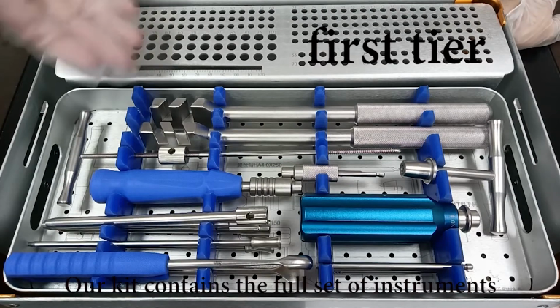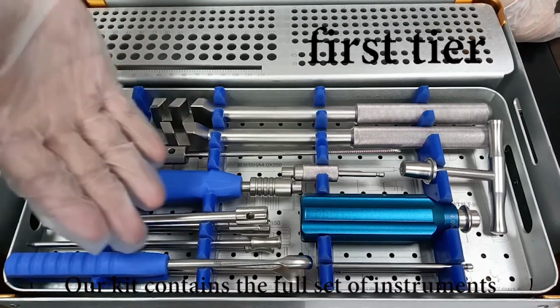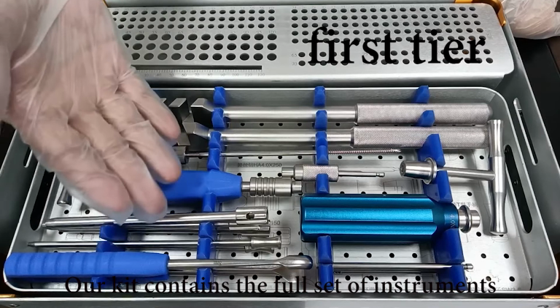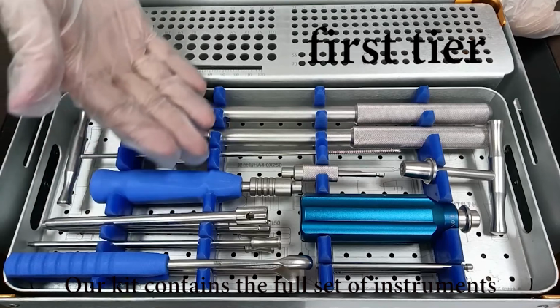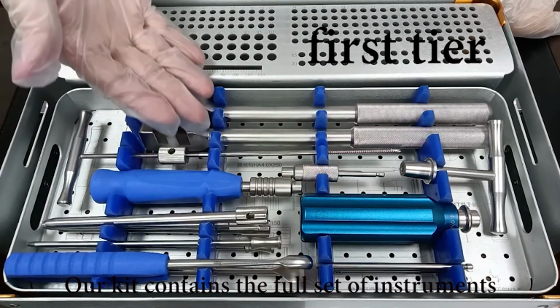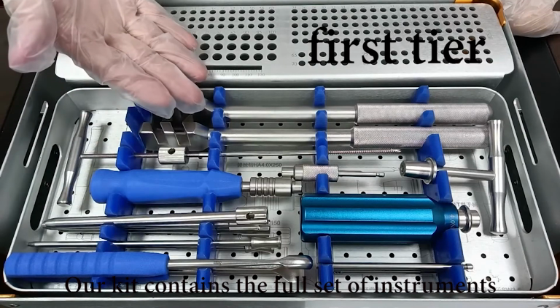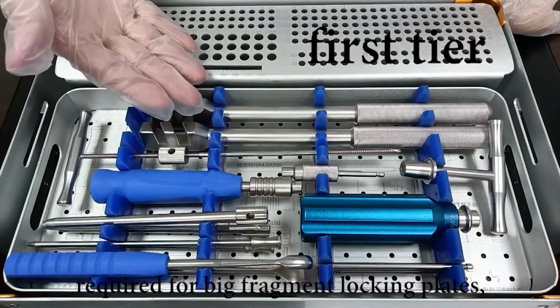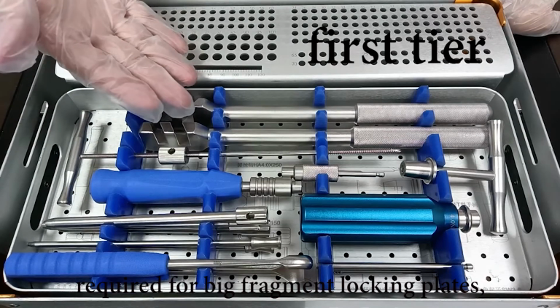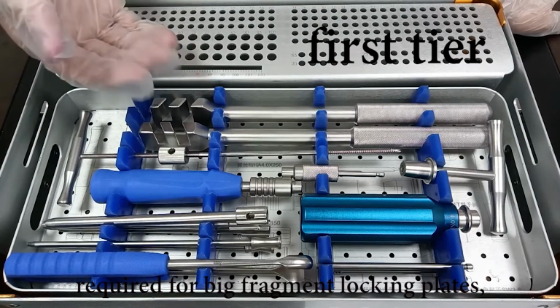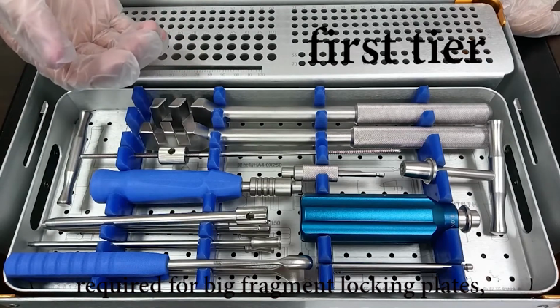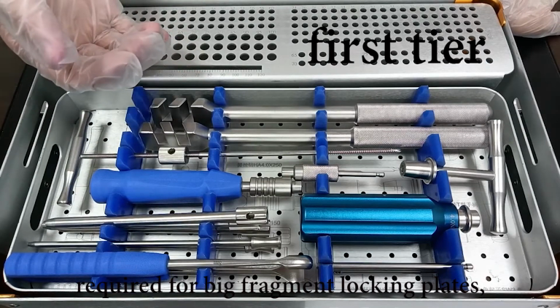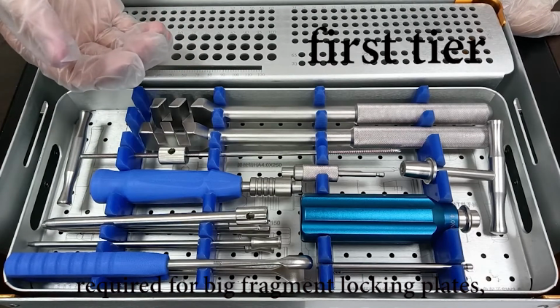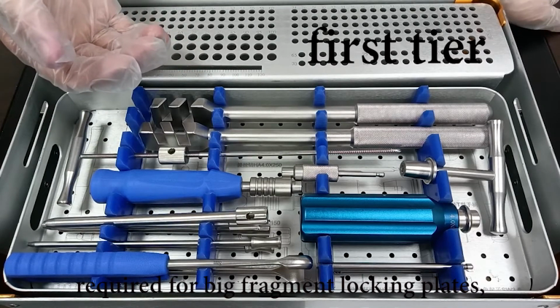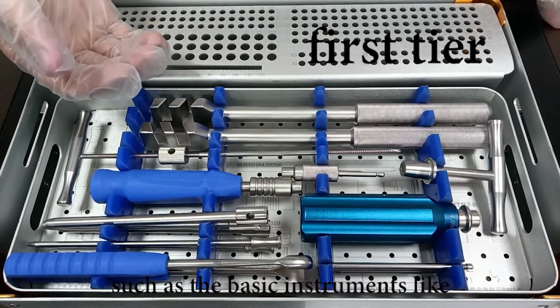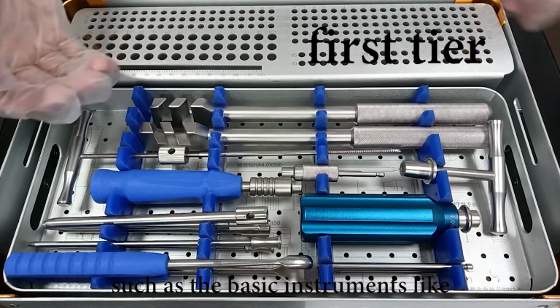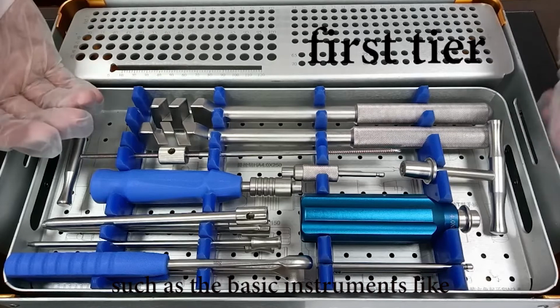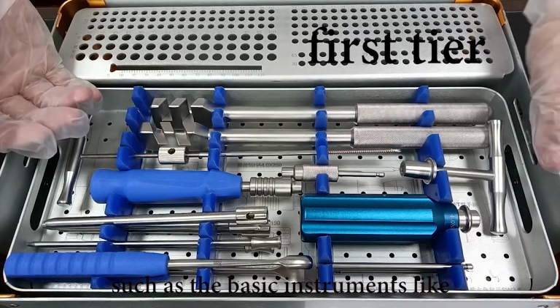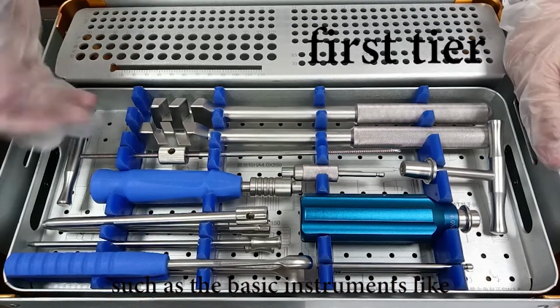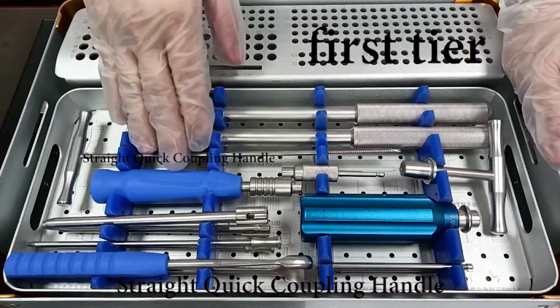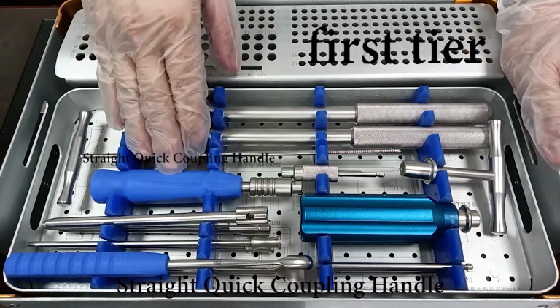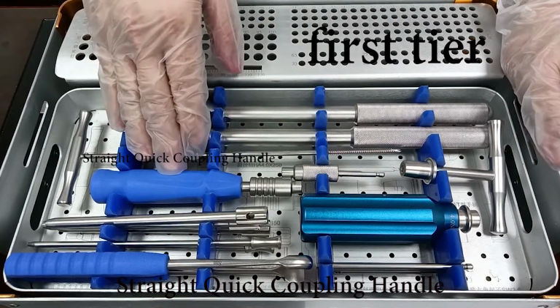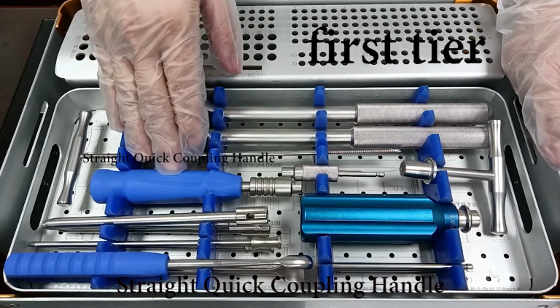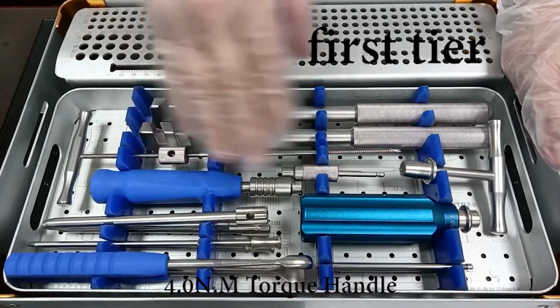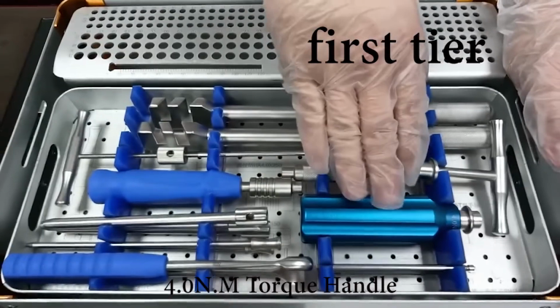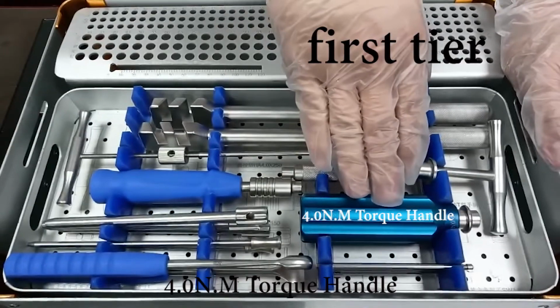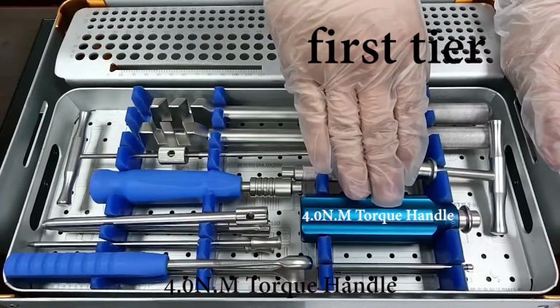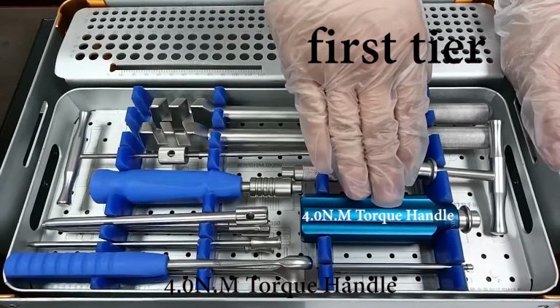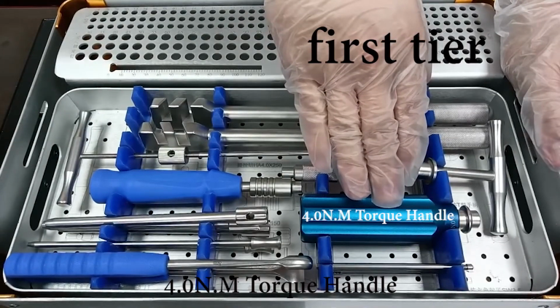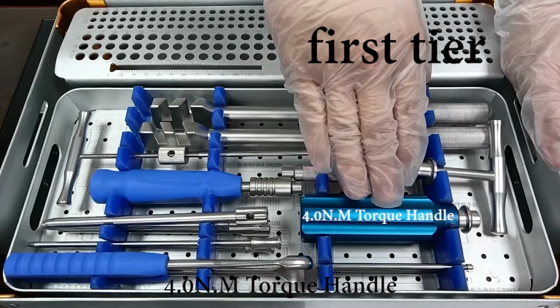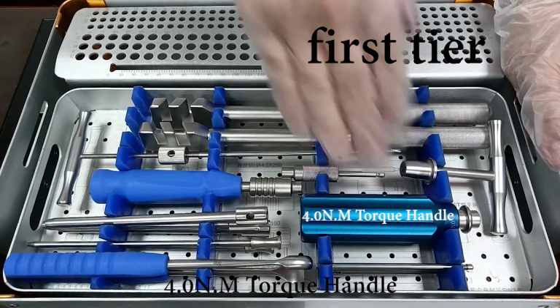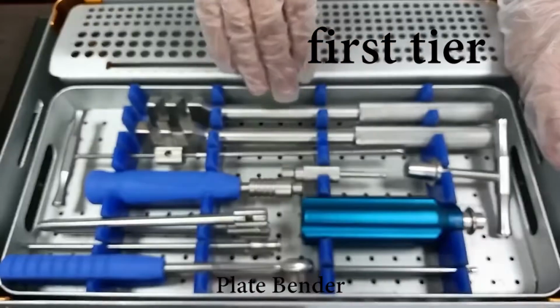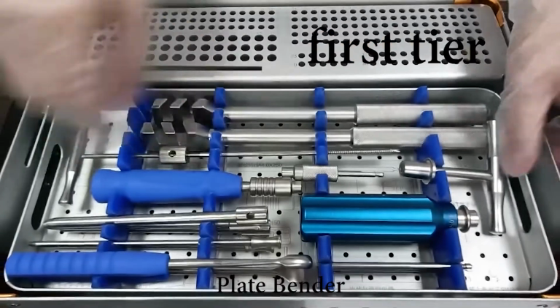Our kit contains the full set of instruments required for big fragment locking plates, such as basic instruments like straight quick coupling handle, 4.0 Nm torque handle, and plate bender.